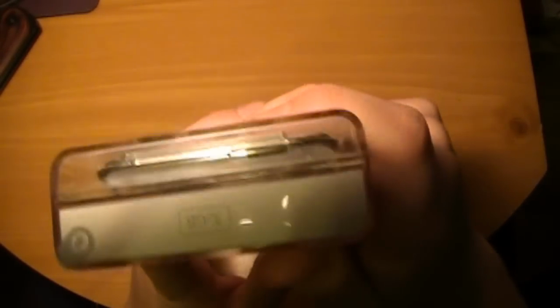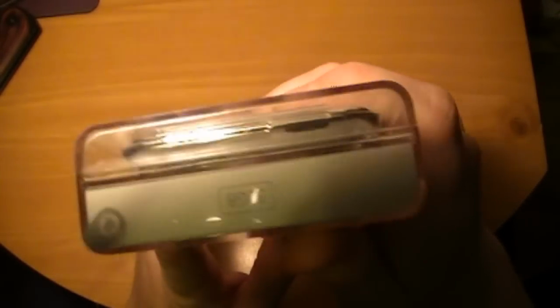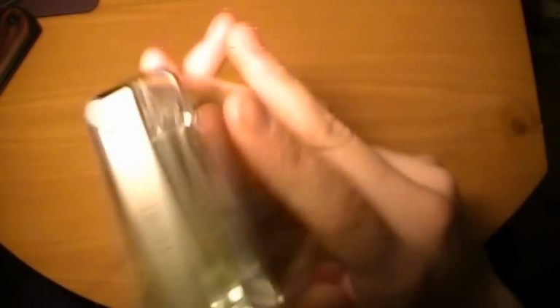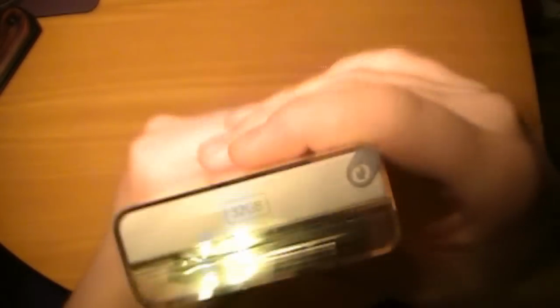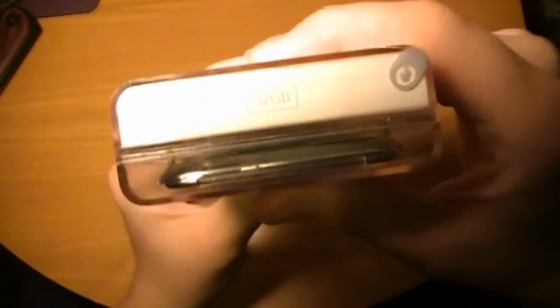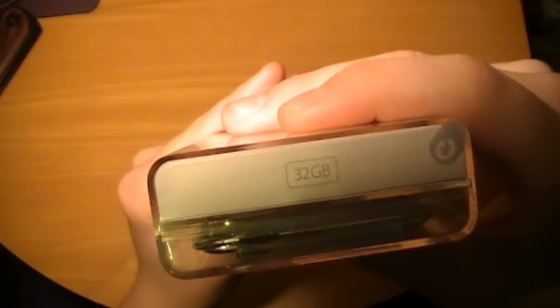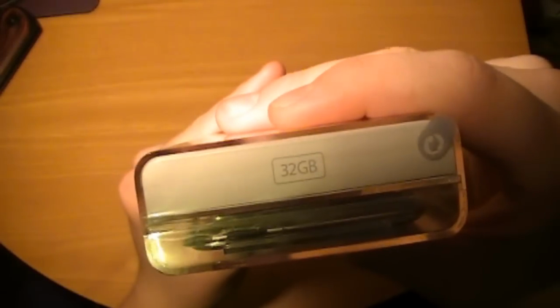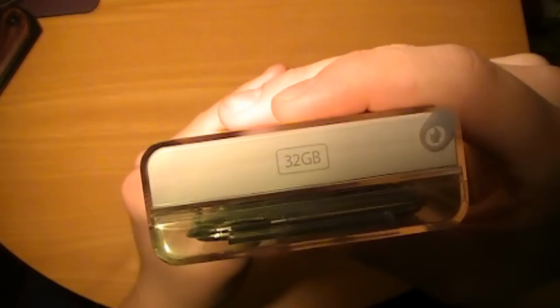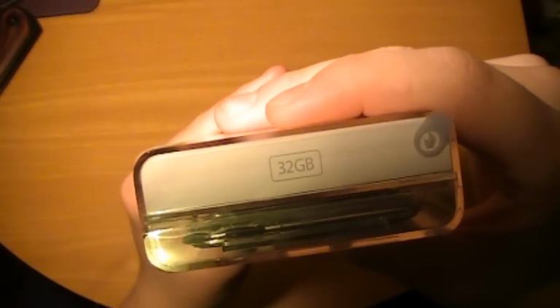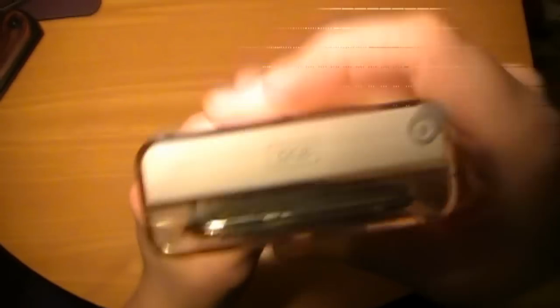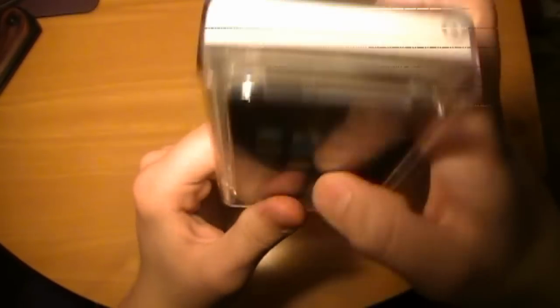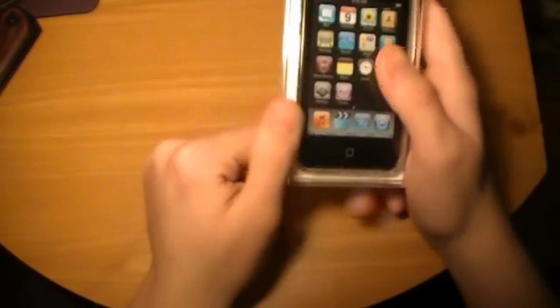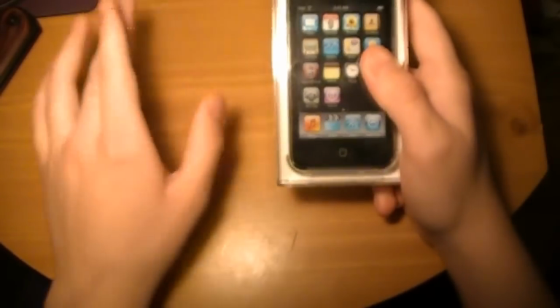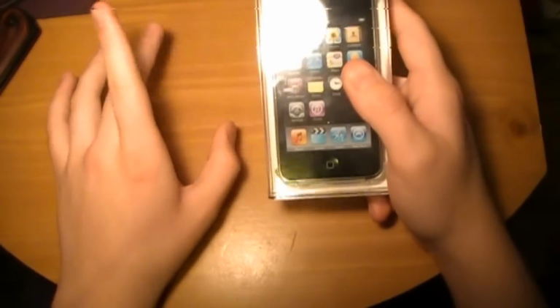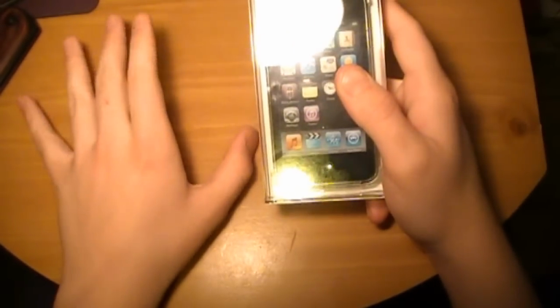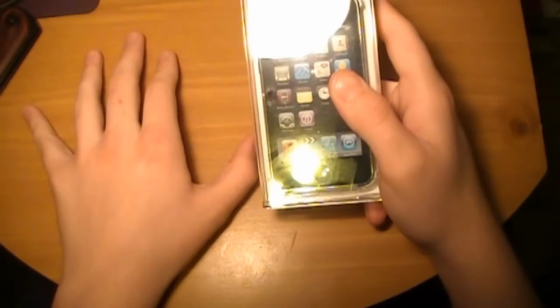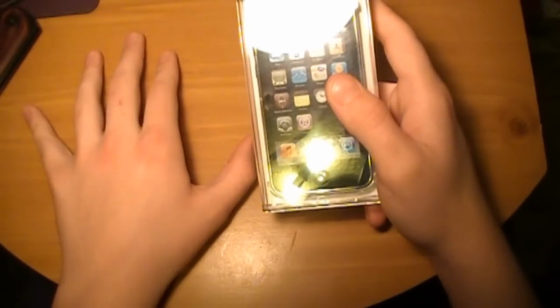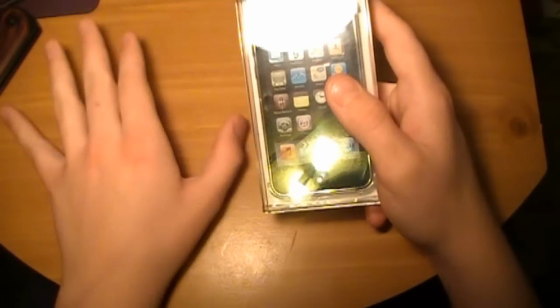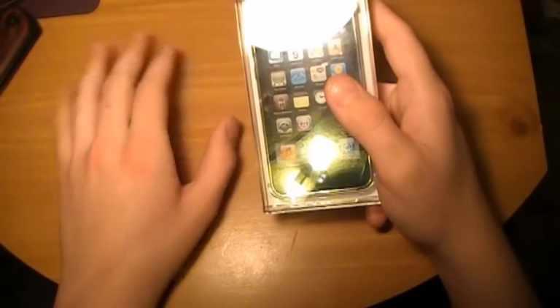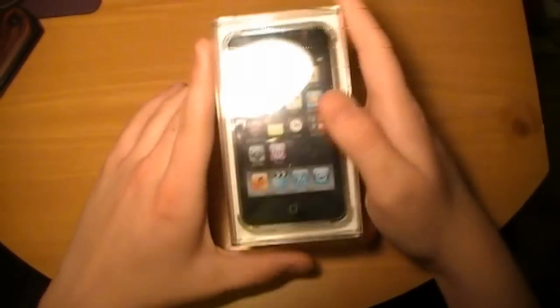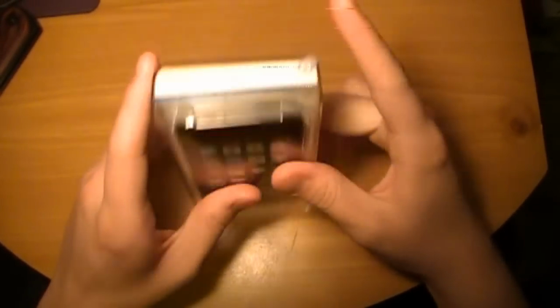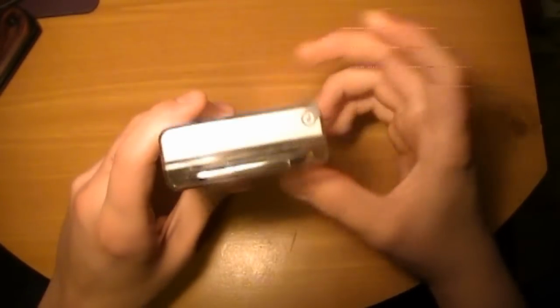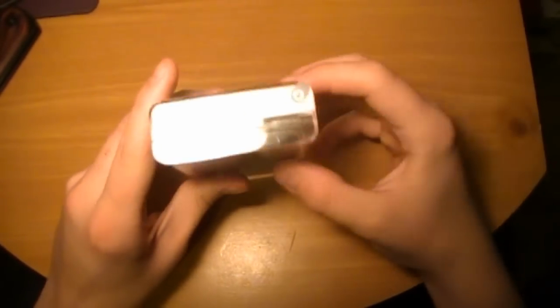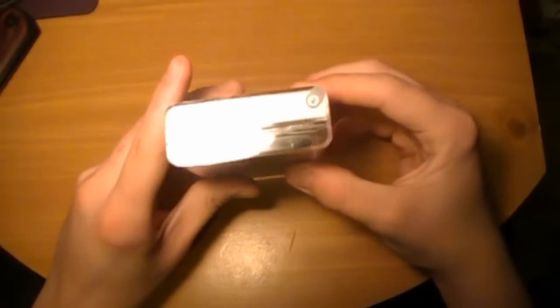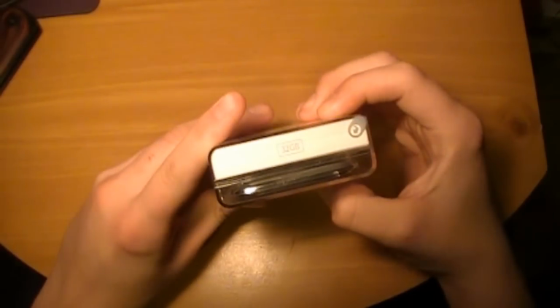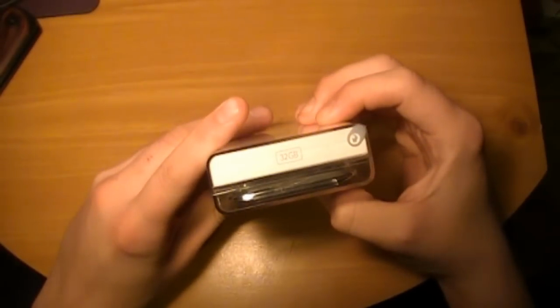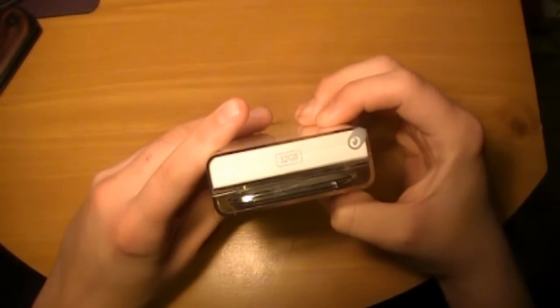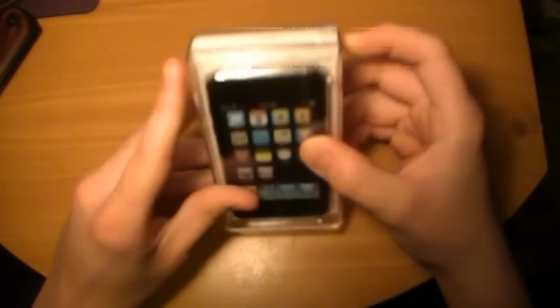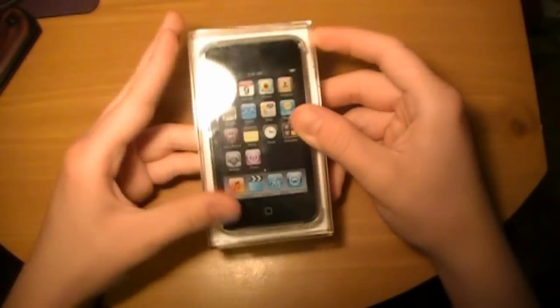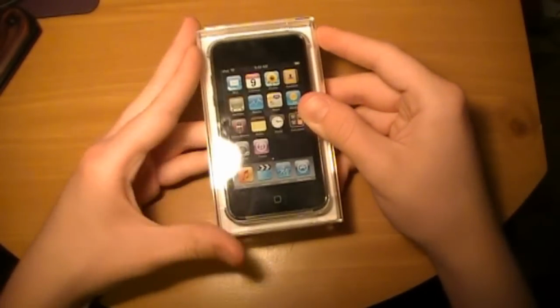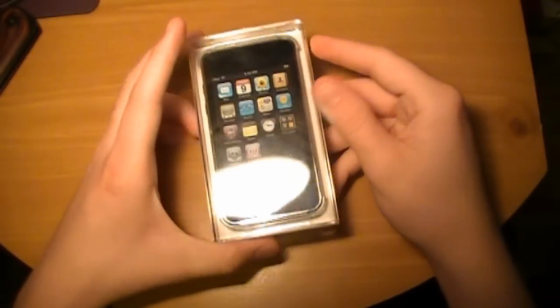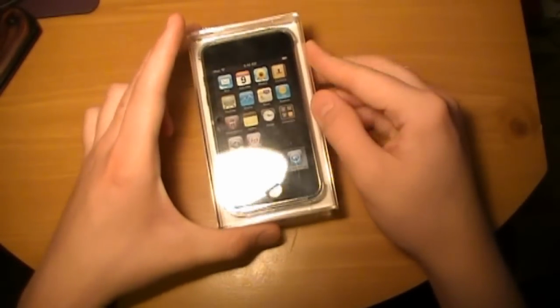As you can see, this one is the 32GB, so not the 8GB, even though the 8GB was still the third generation. This is the actual one with the faster processor and the headphones with the mic.